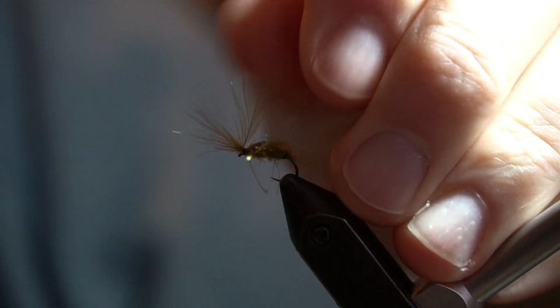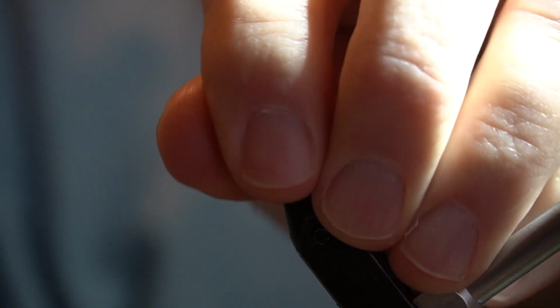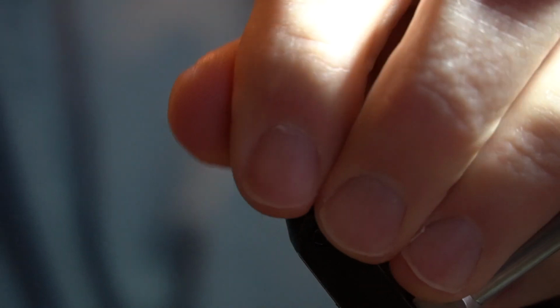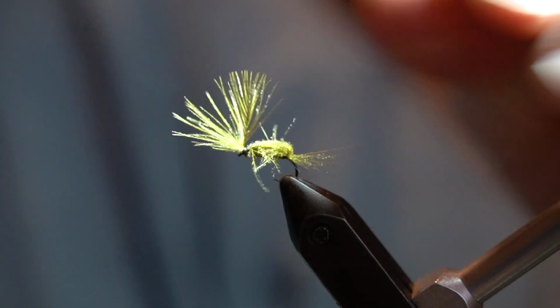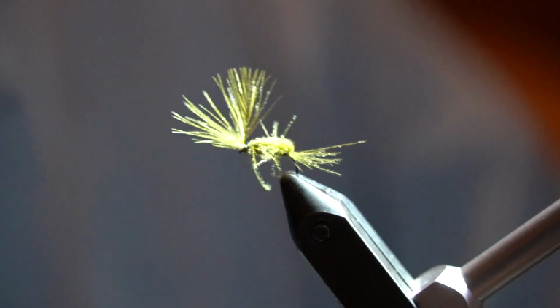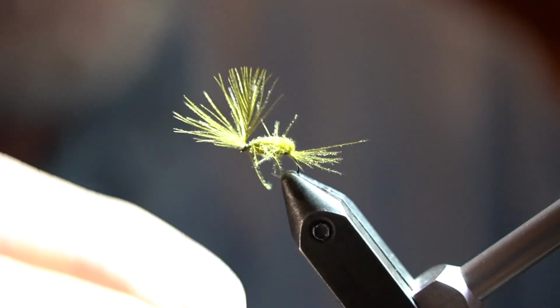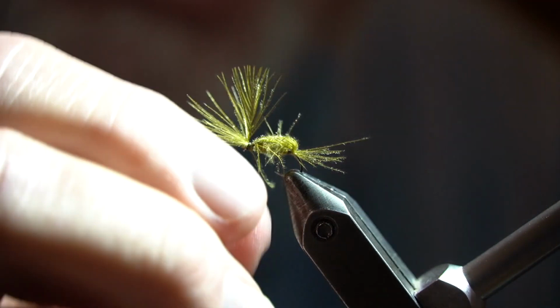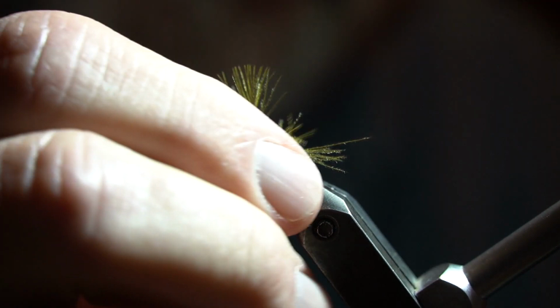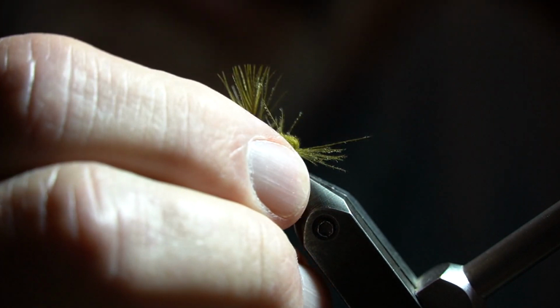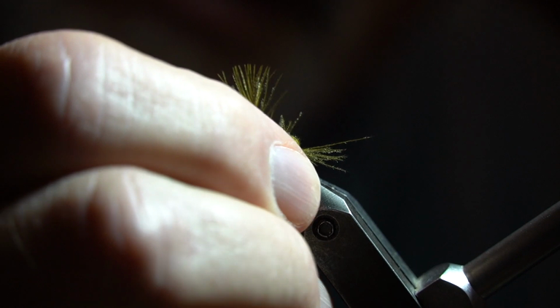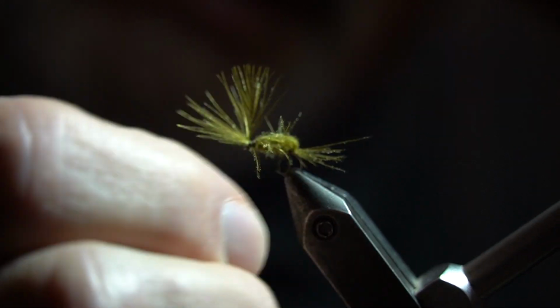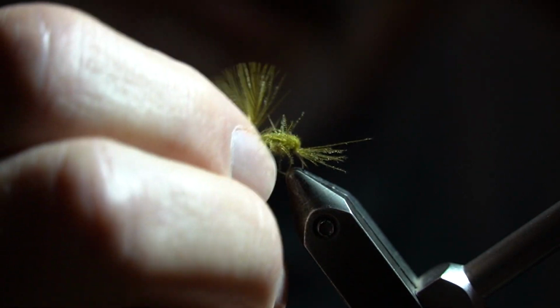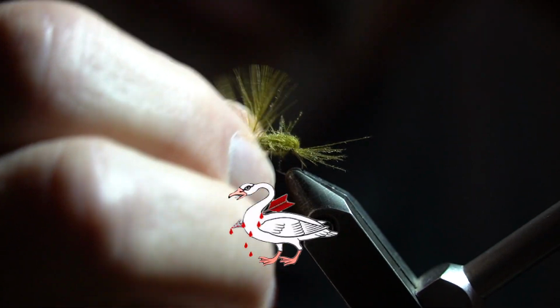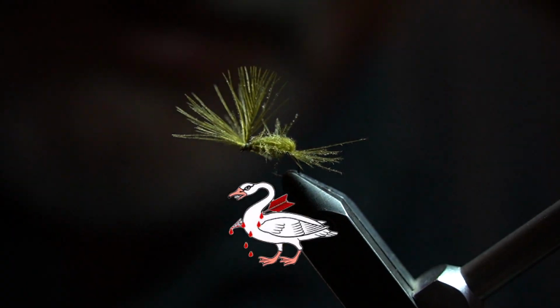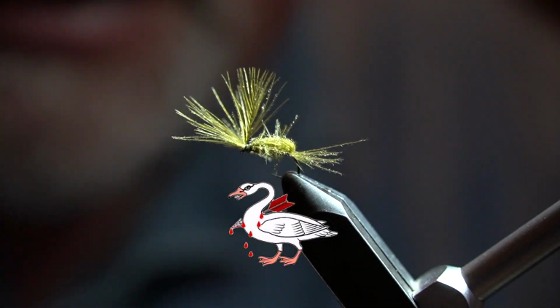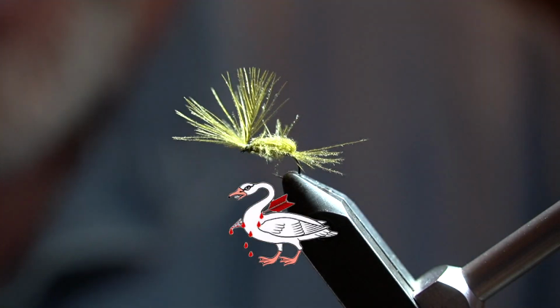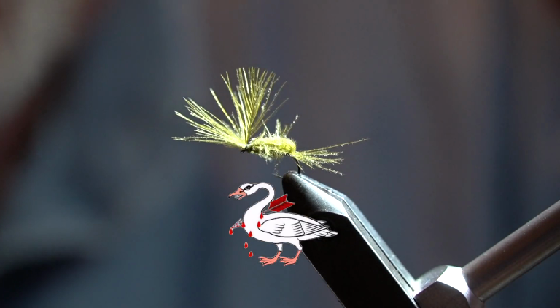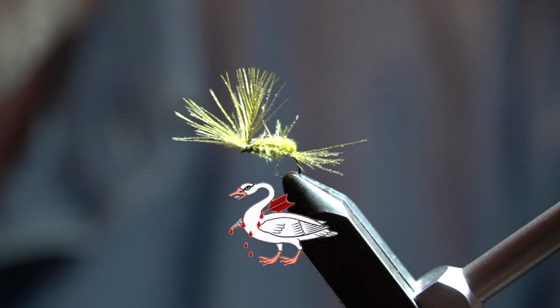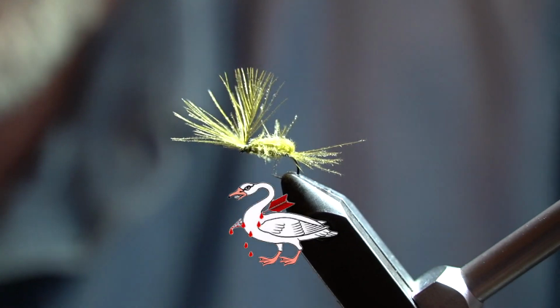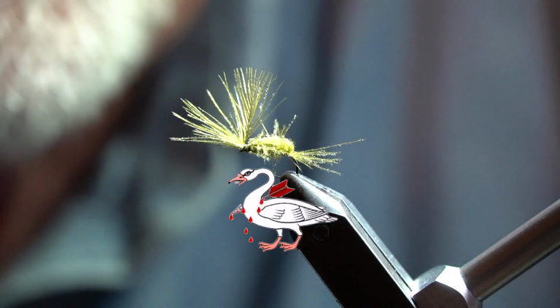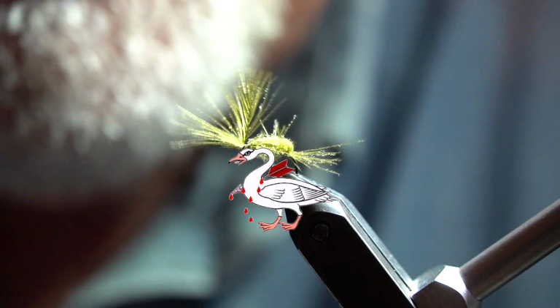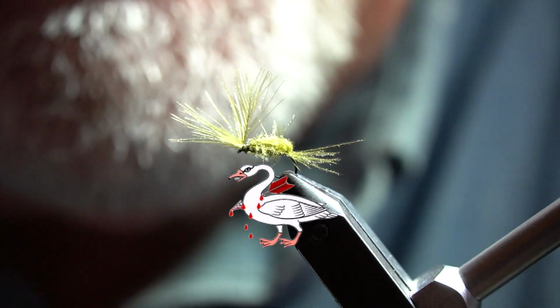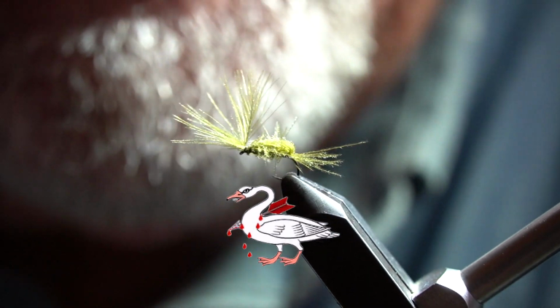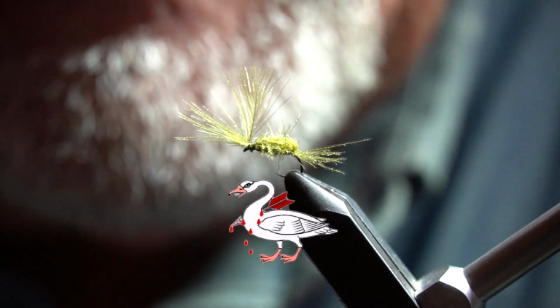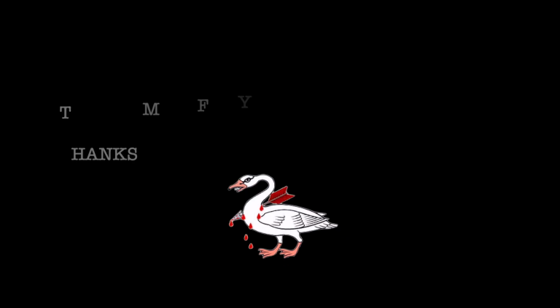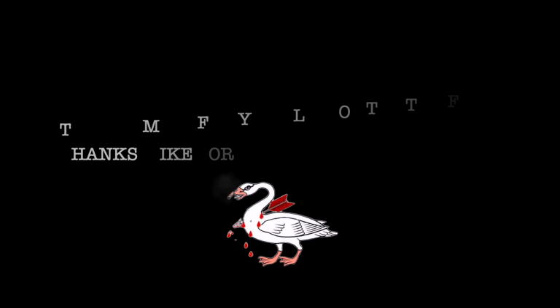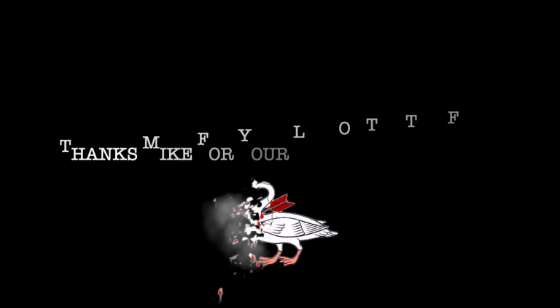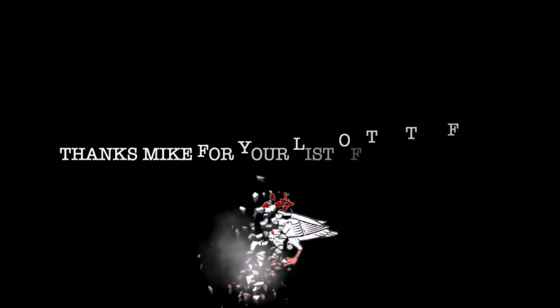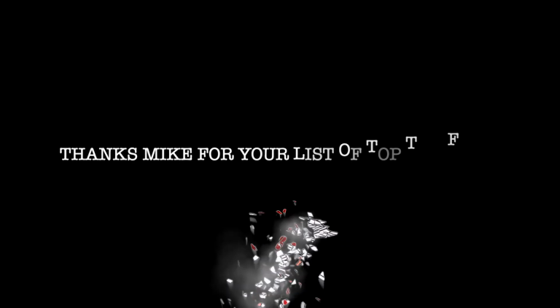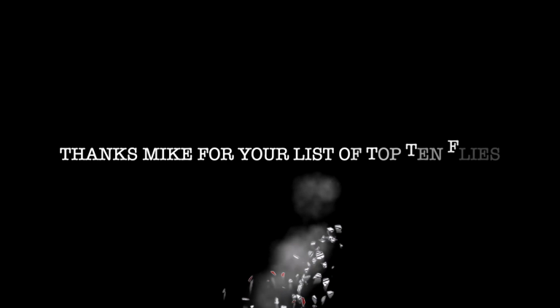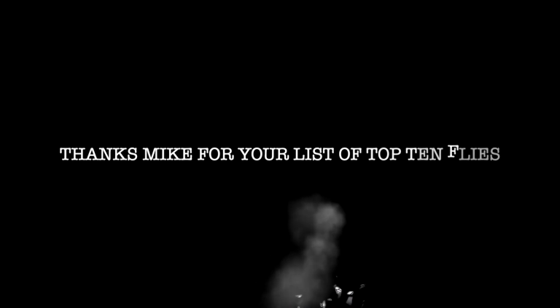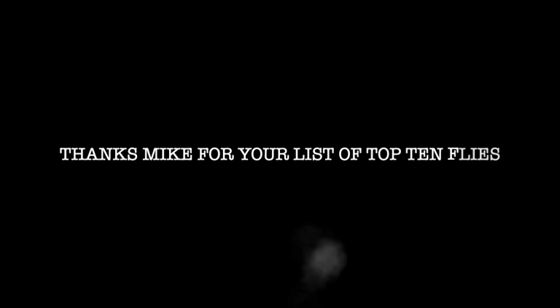Interesting fly. I like working with CDC — it's fun material.